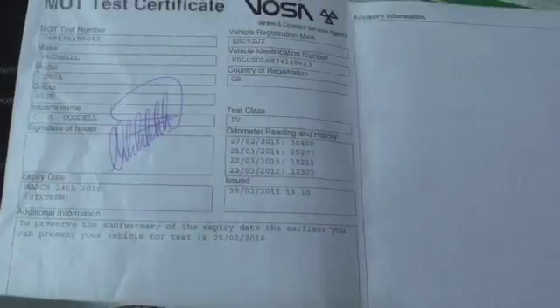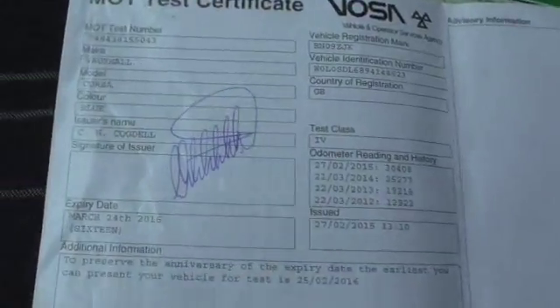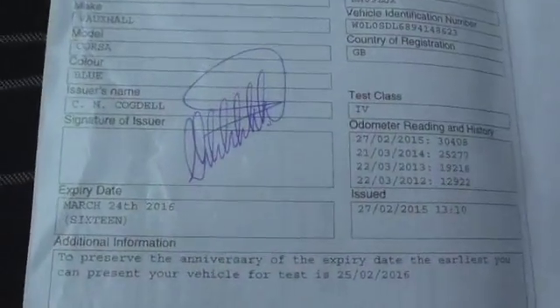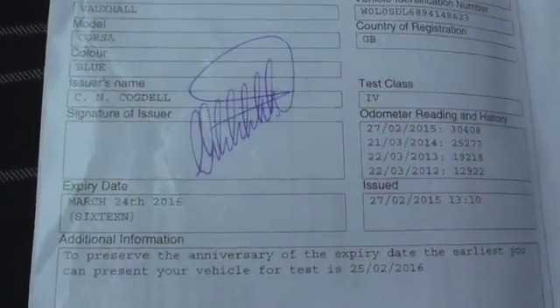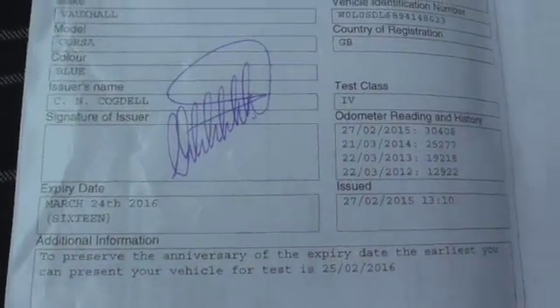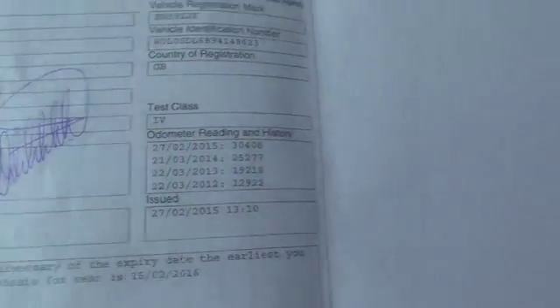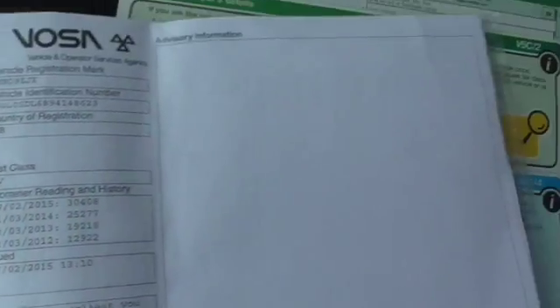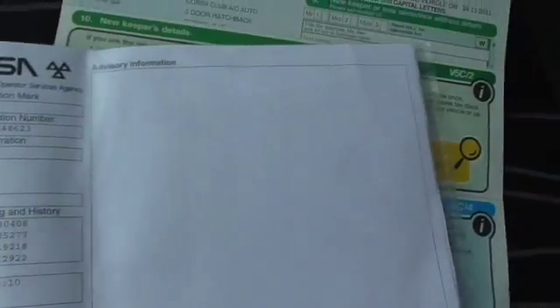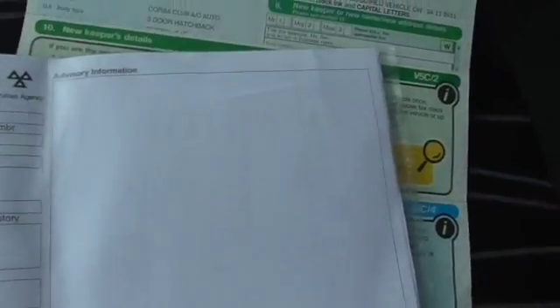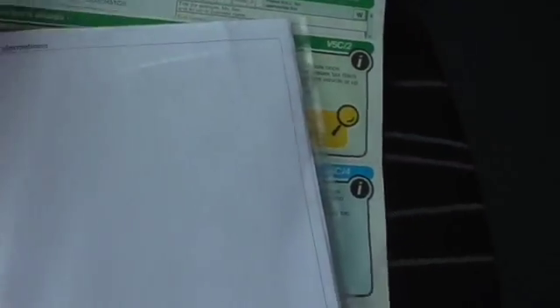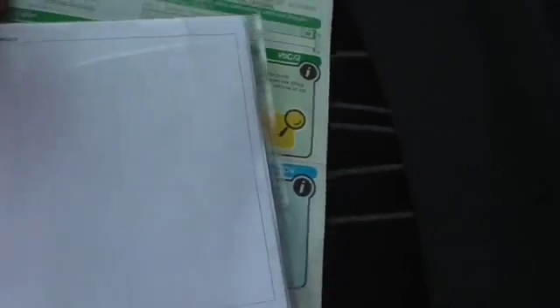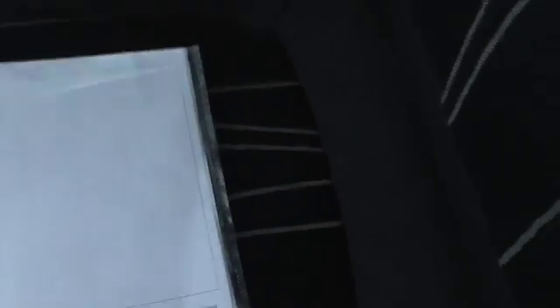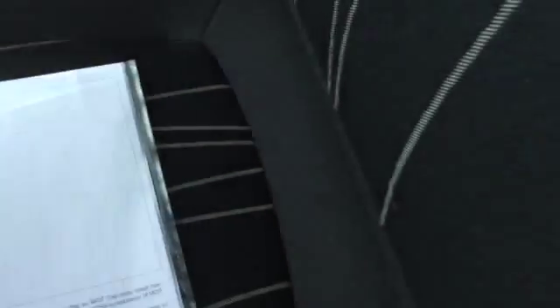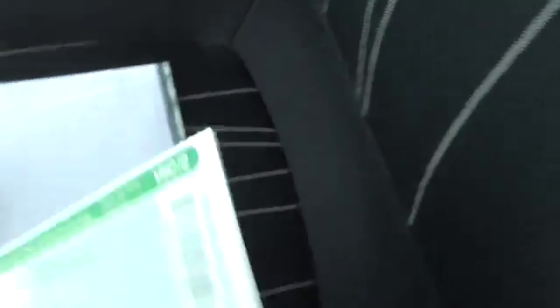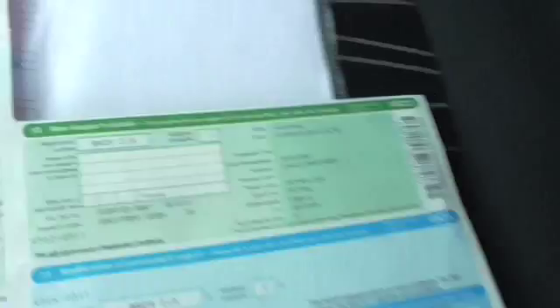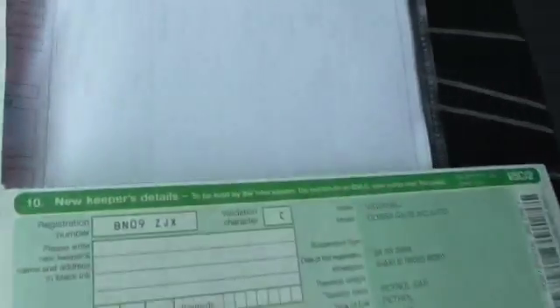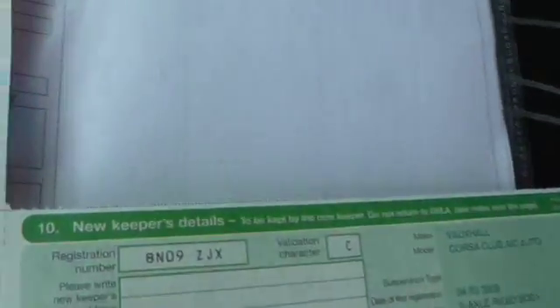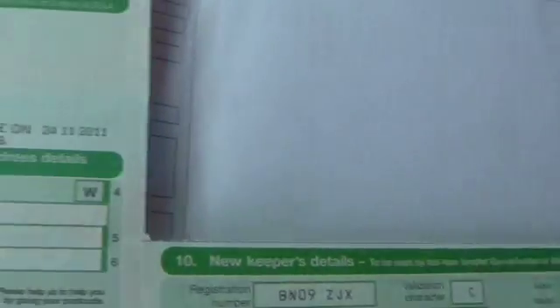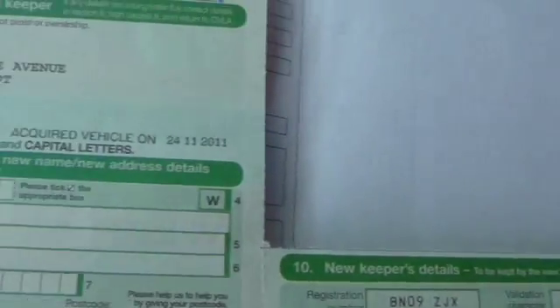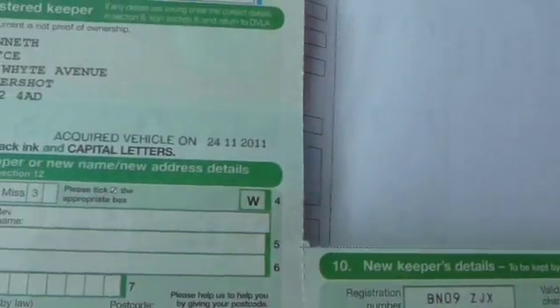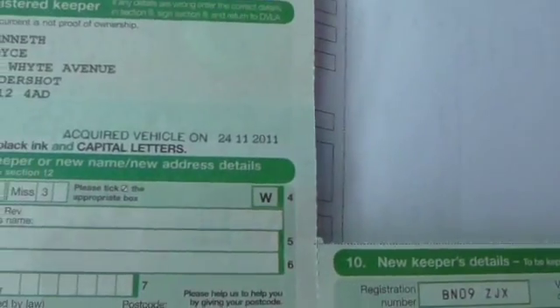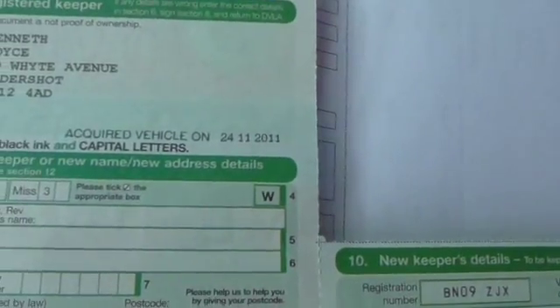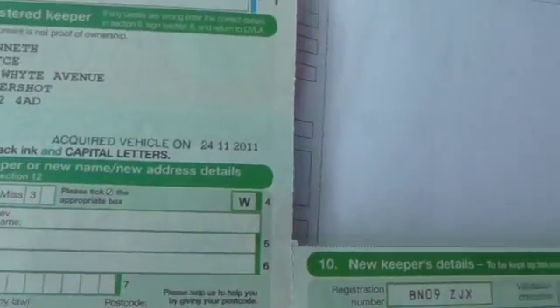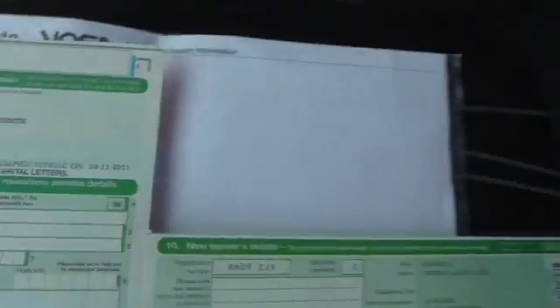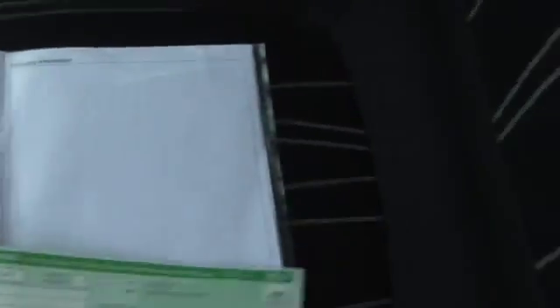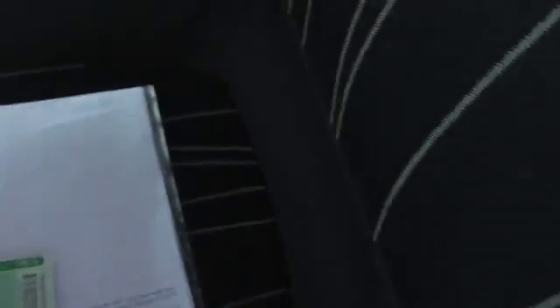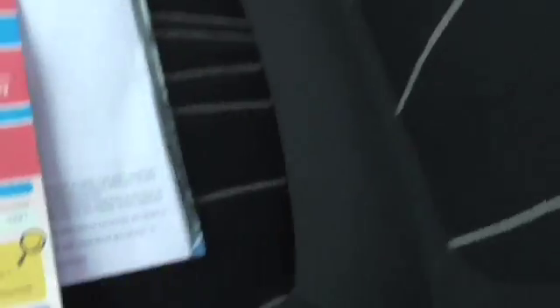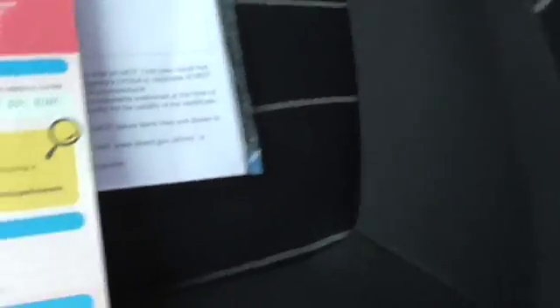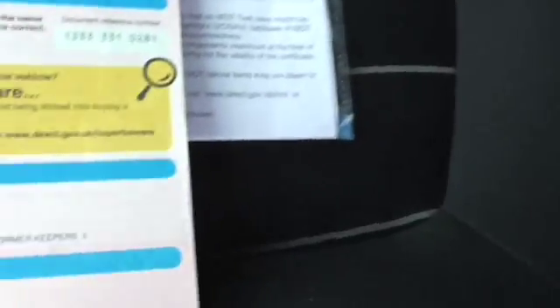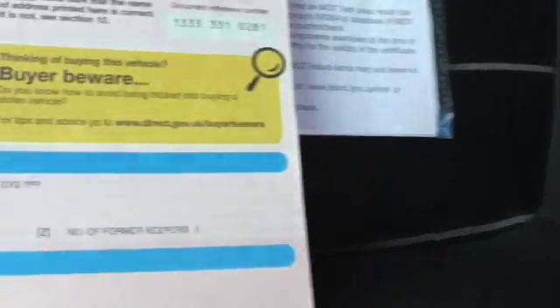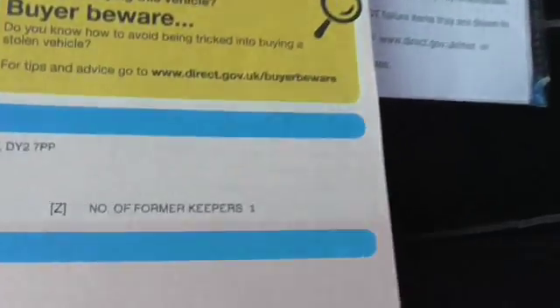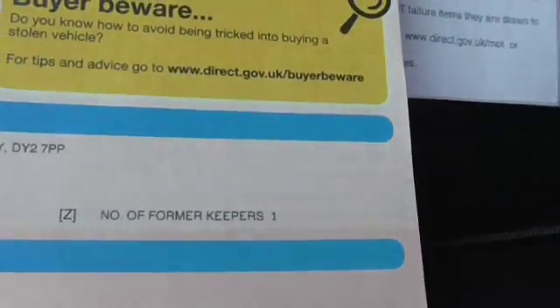It was last serviced in October so it will be due a service now. MOT until March — no advisories. The current owner has had the car since November 2011, one former keeper.